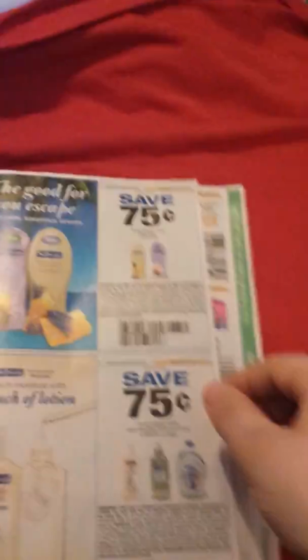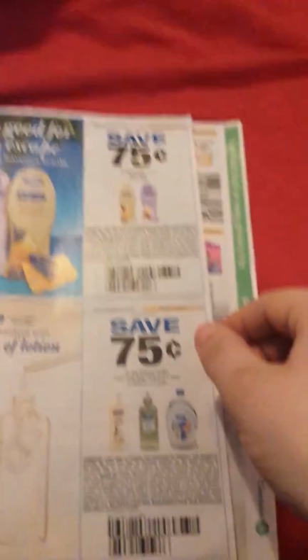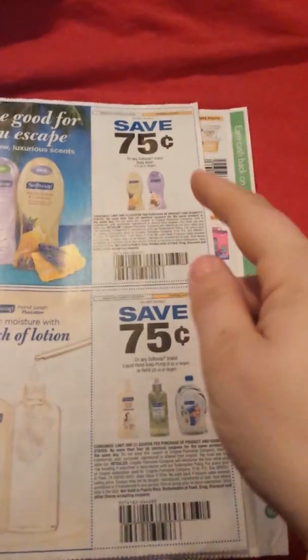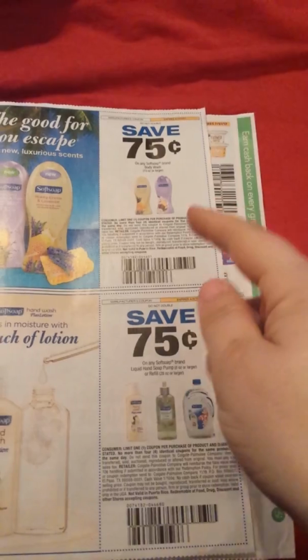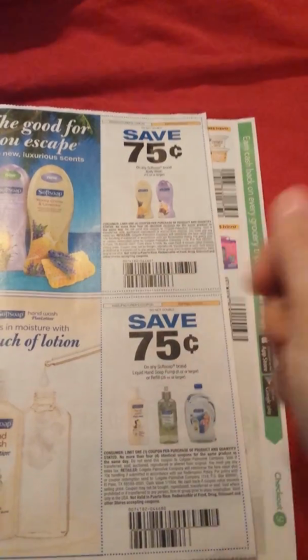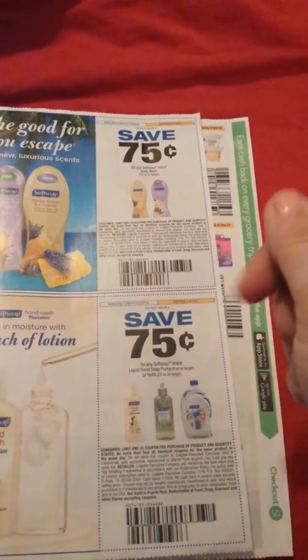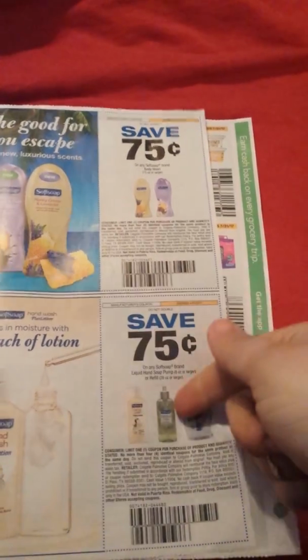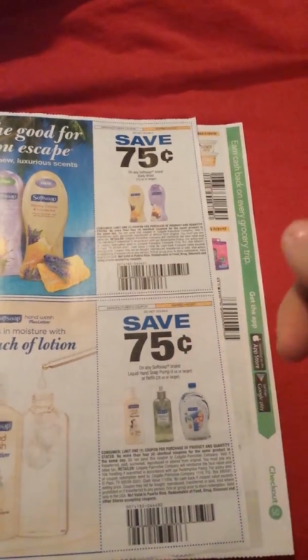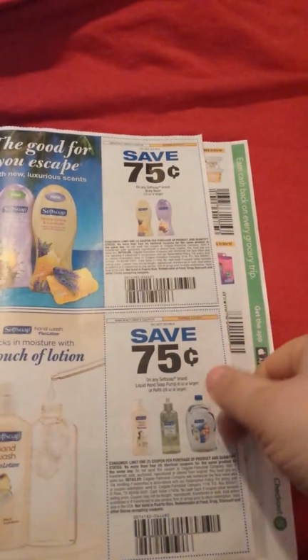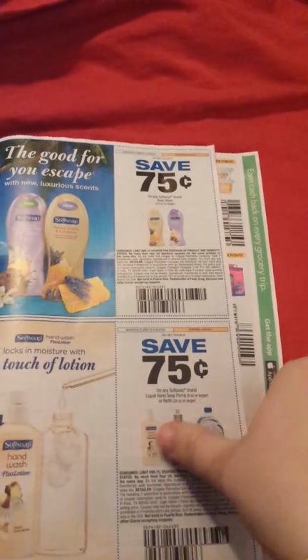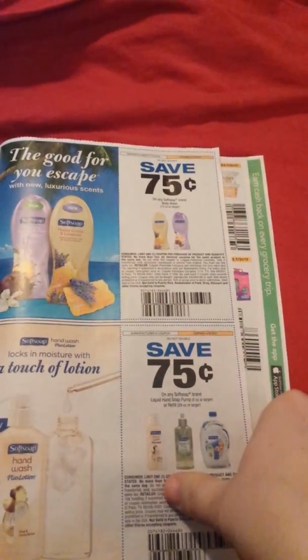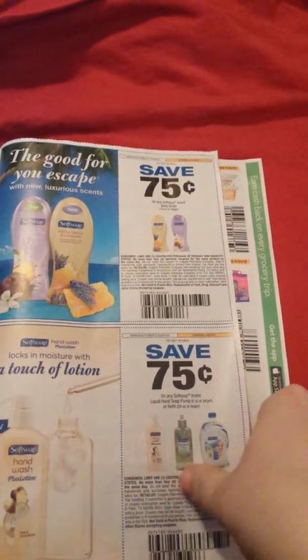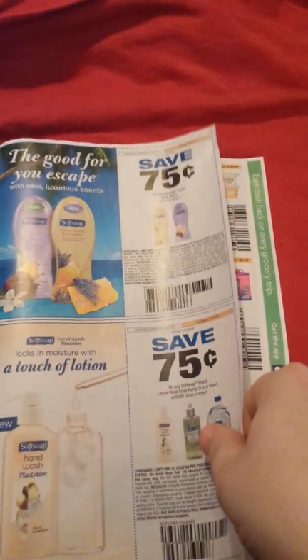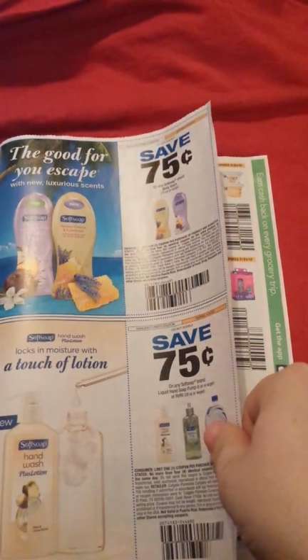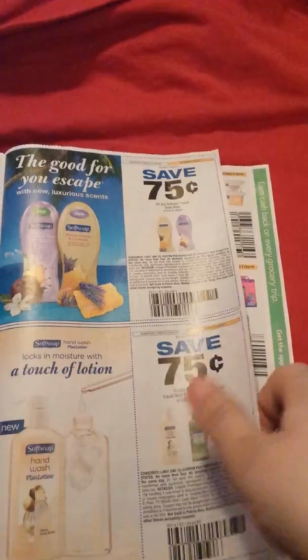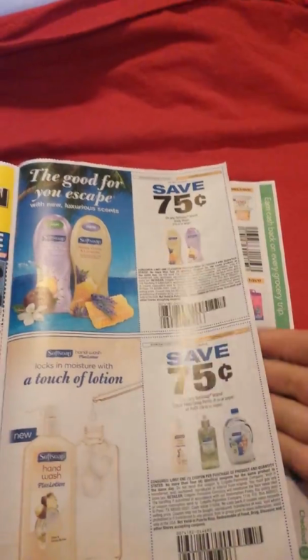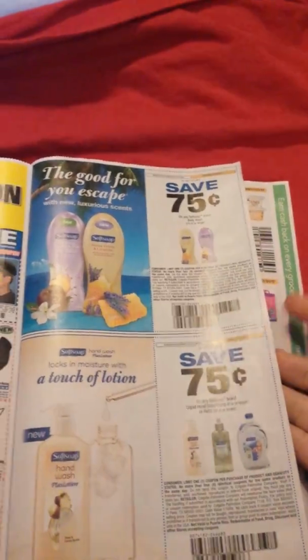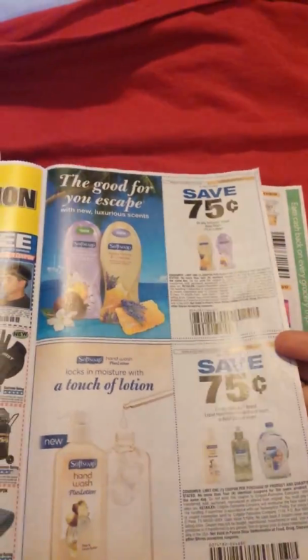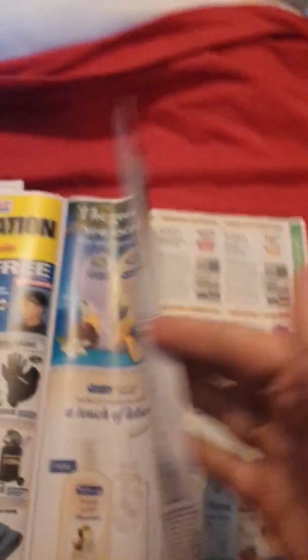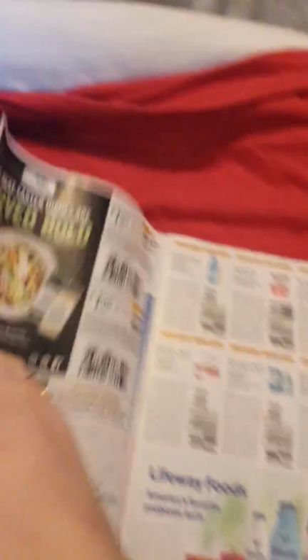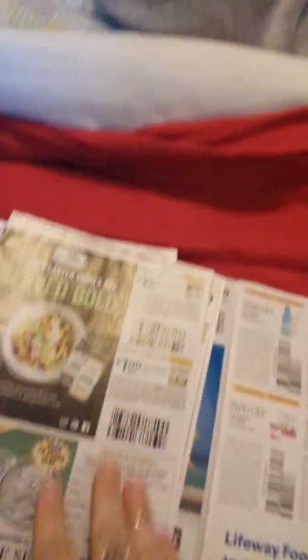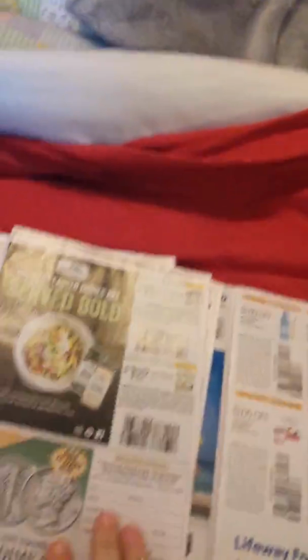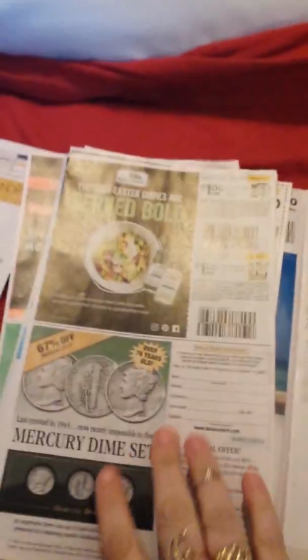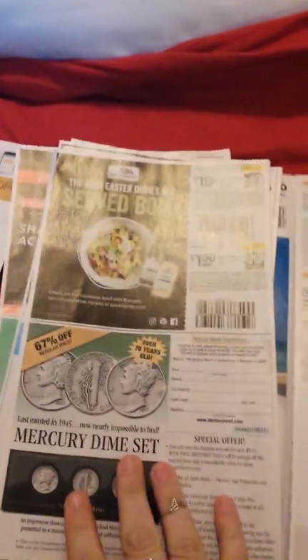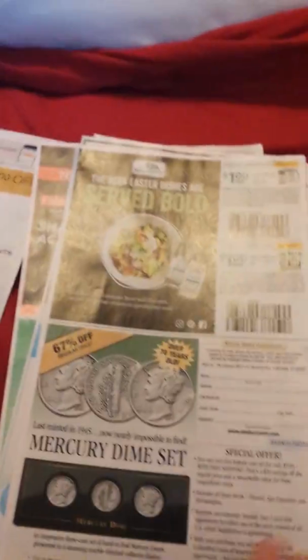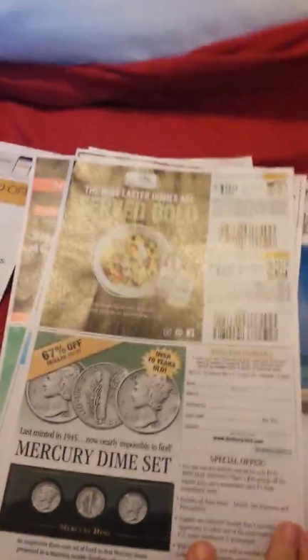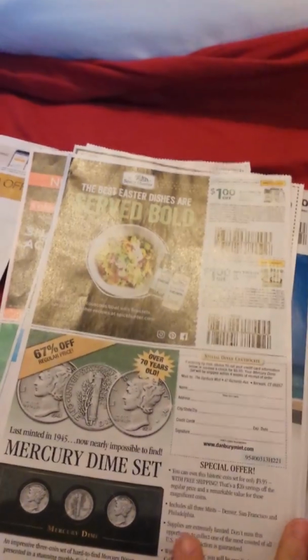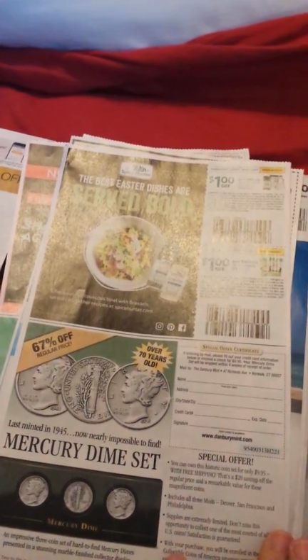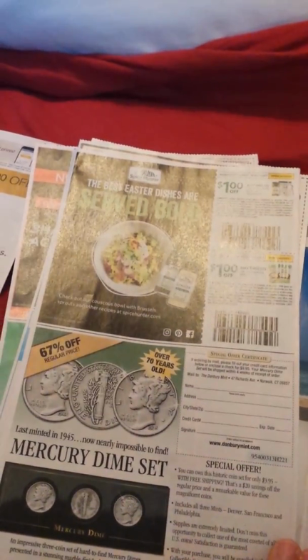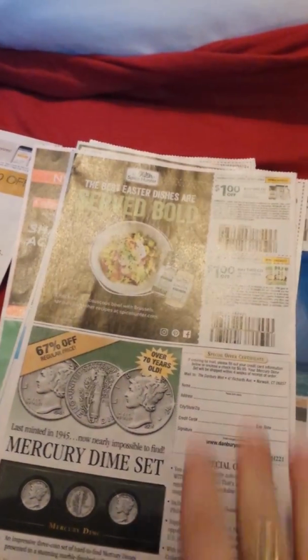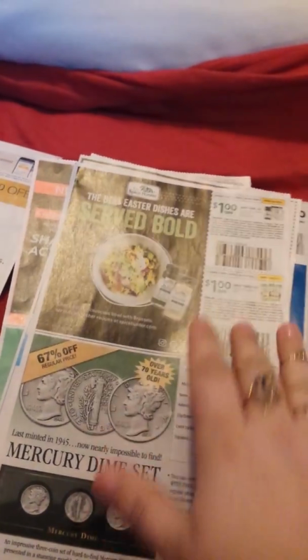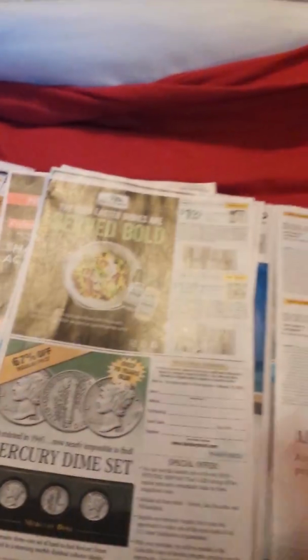75 cents off body wash, 75 cents off the Soft Soap hand wash — so that's obviously a coupon we like to use. Some spices ads.